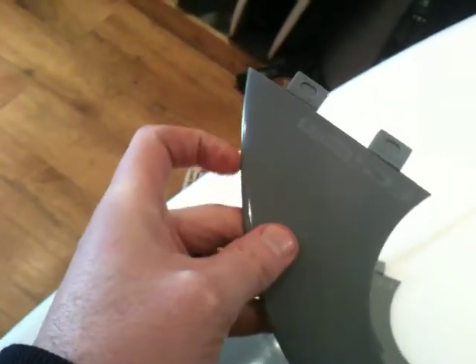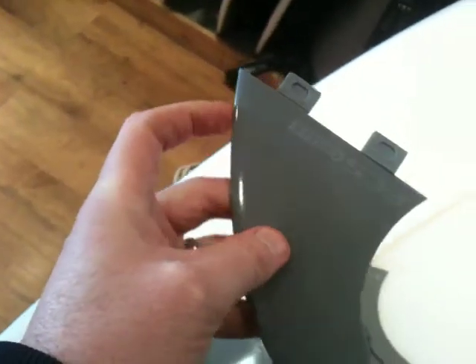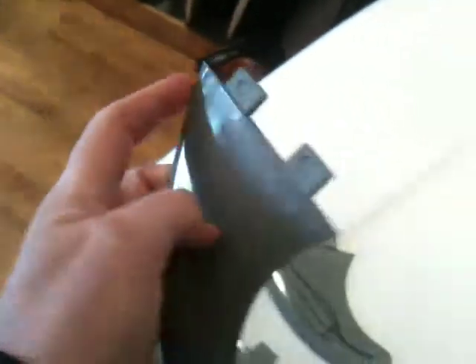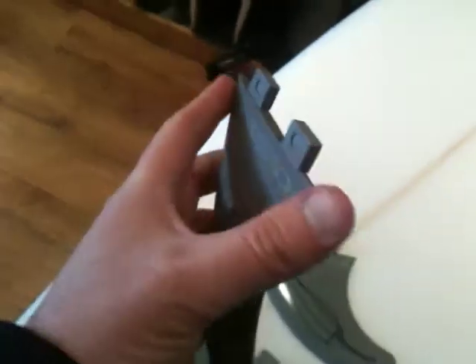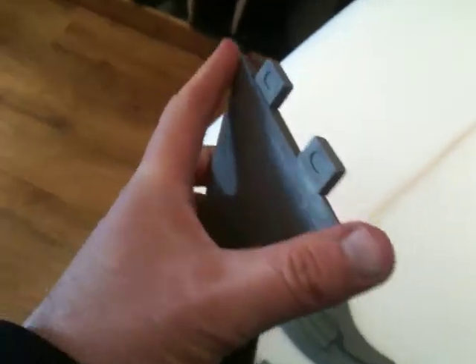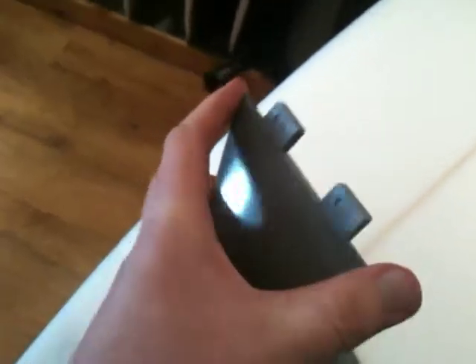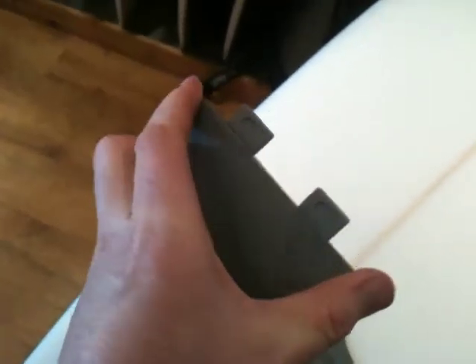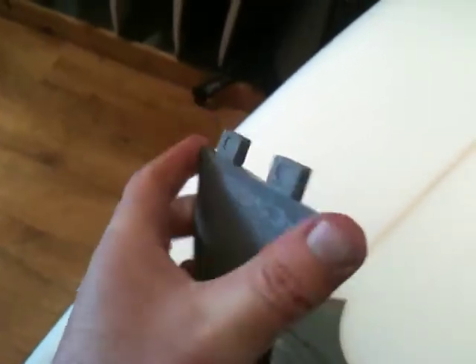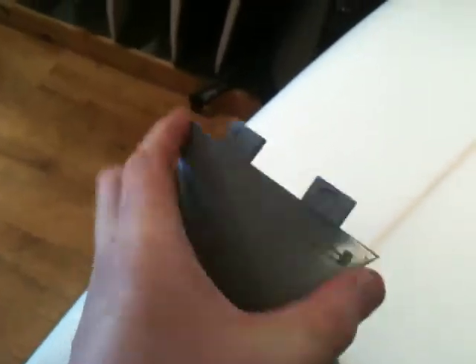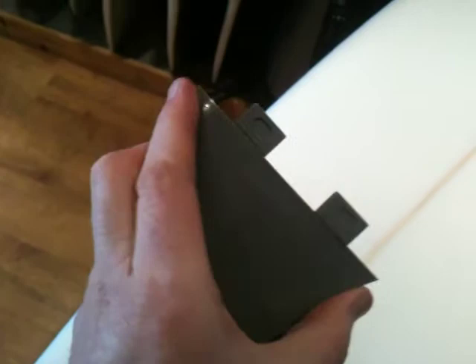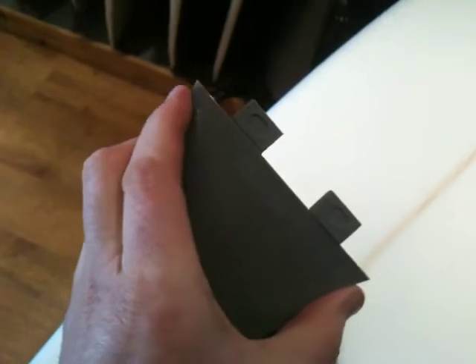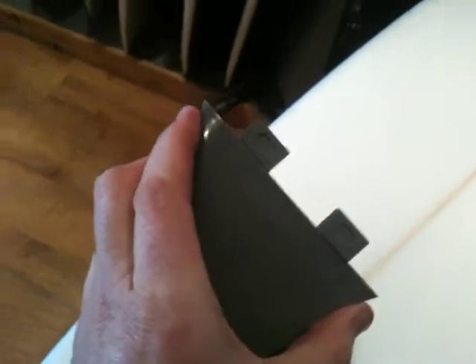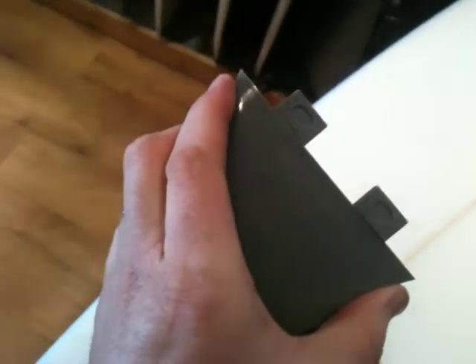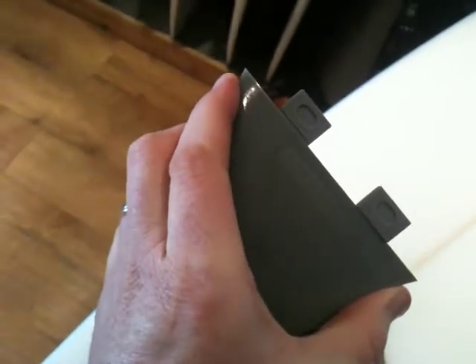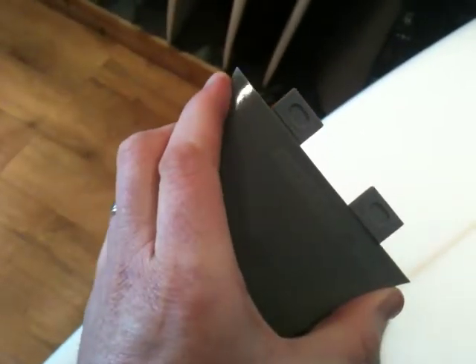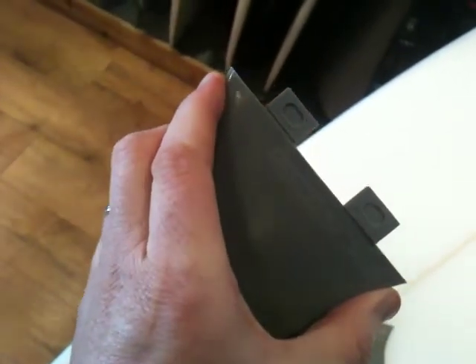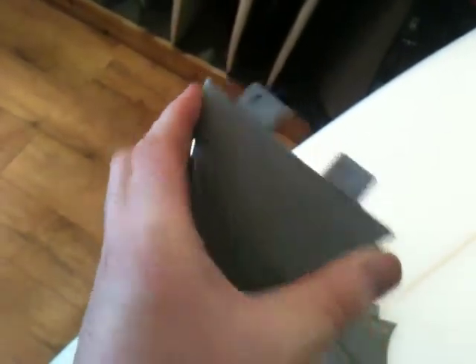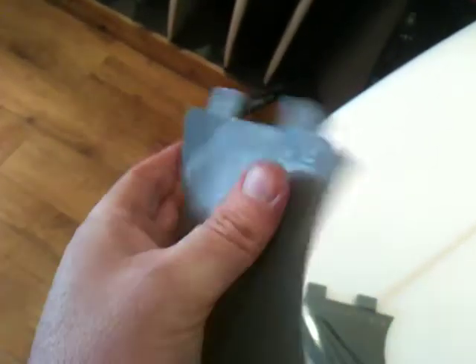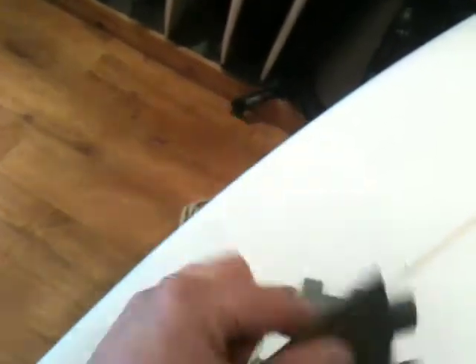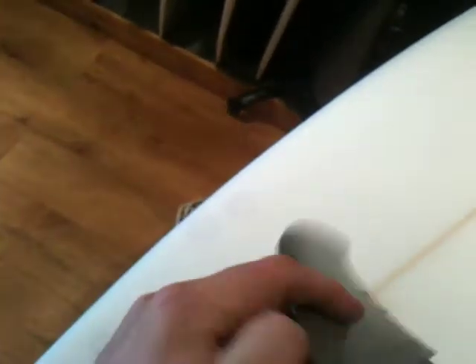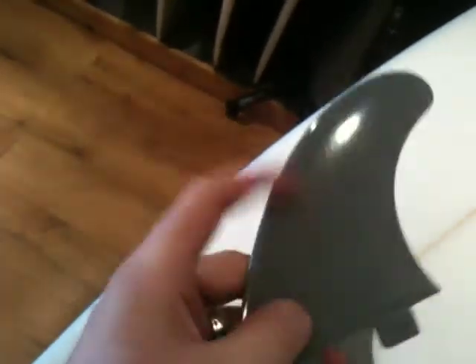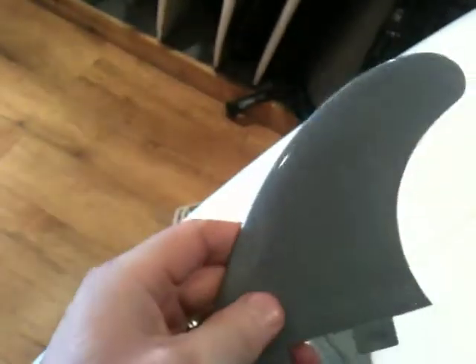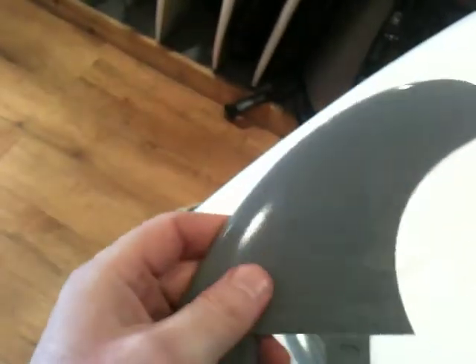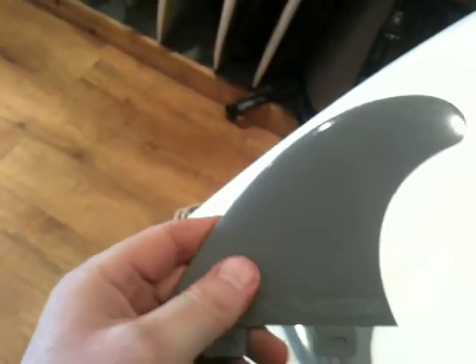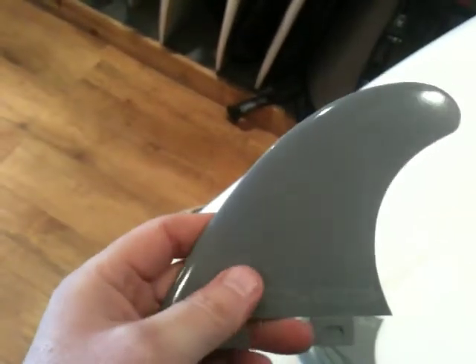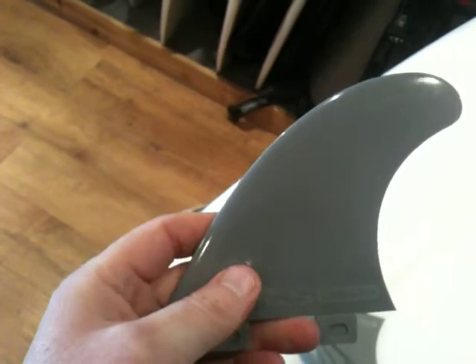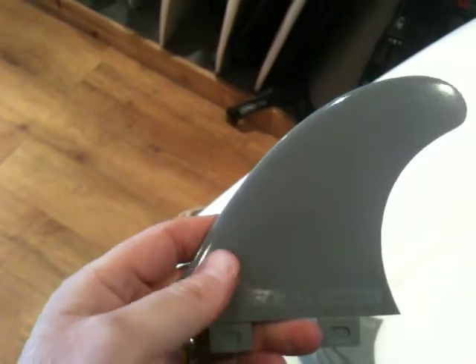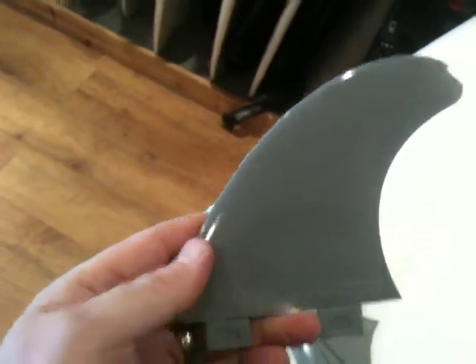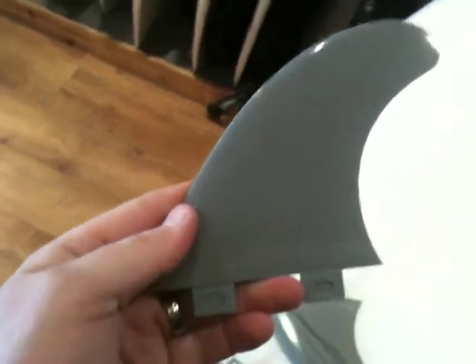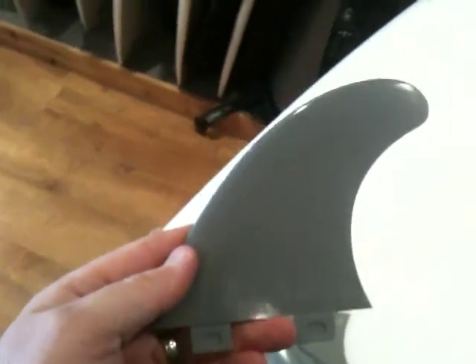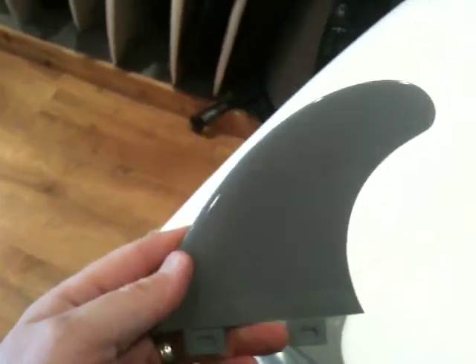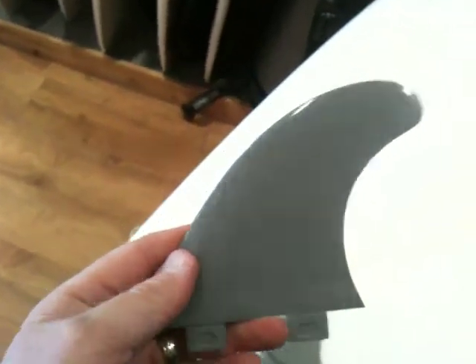It's got a base of 117mm, so it's a long-based fin and it has less sweep, so really it's a very, very drivey fin.